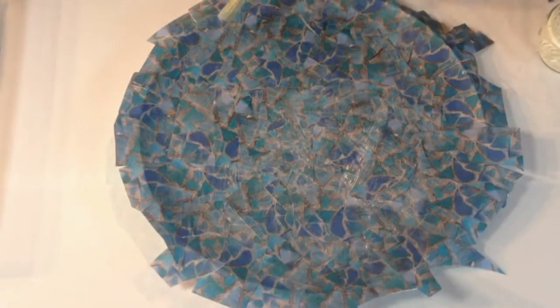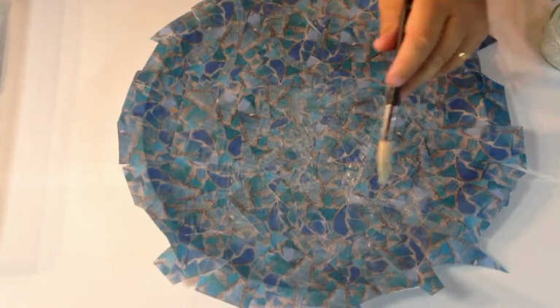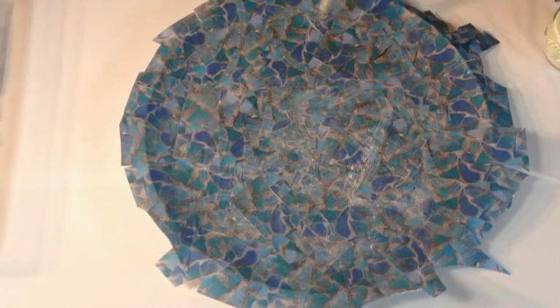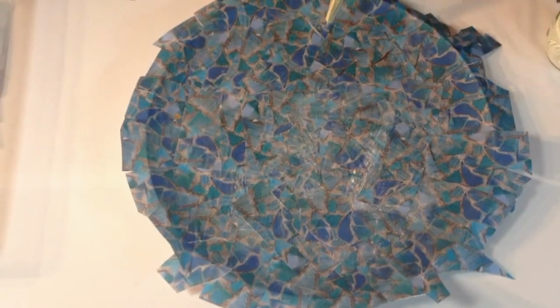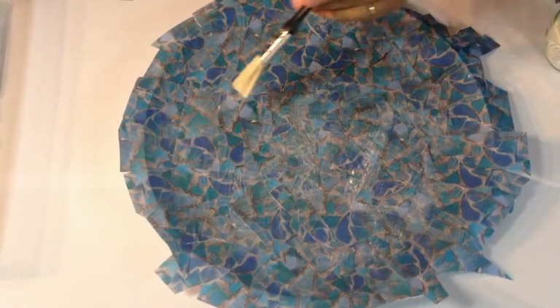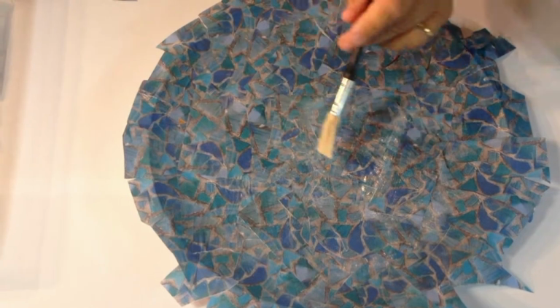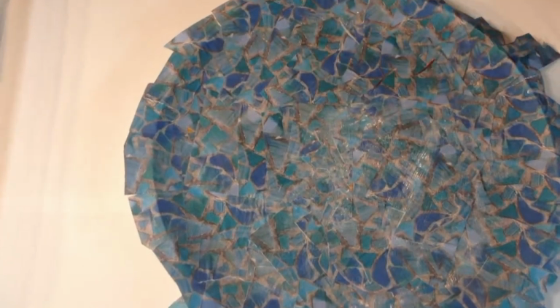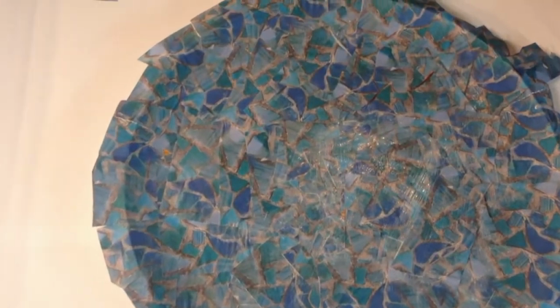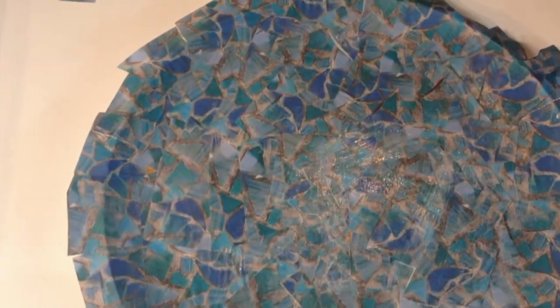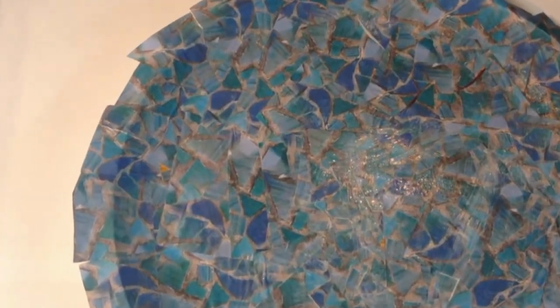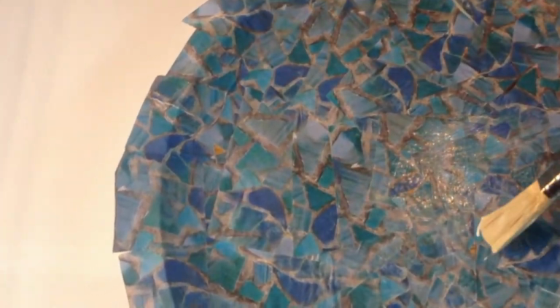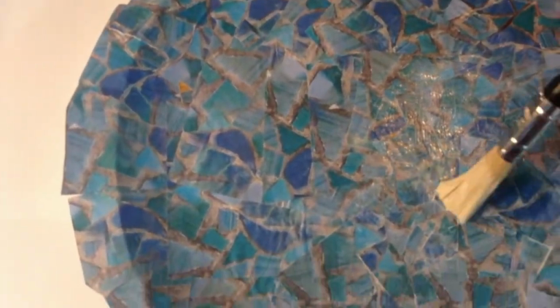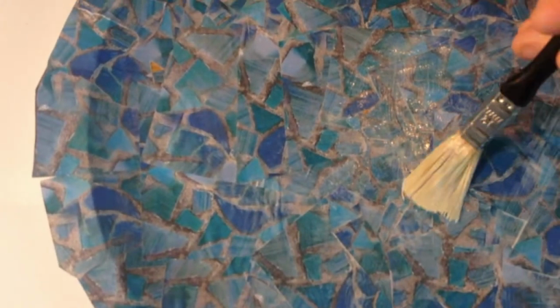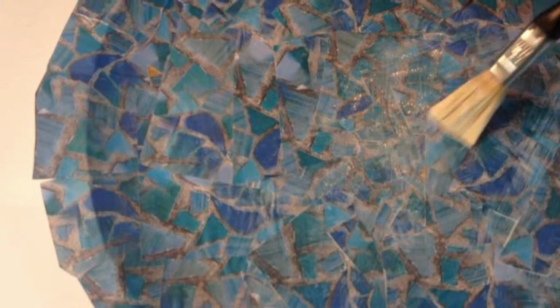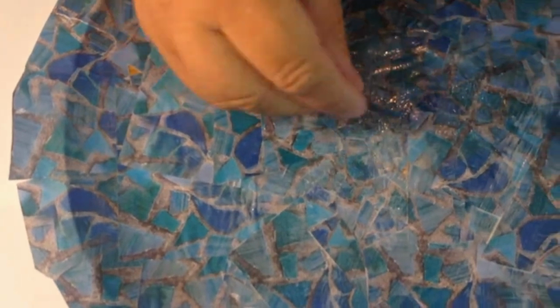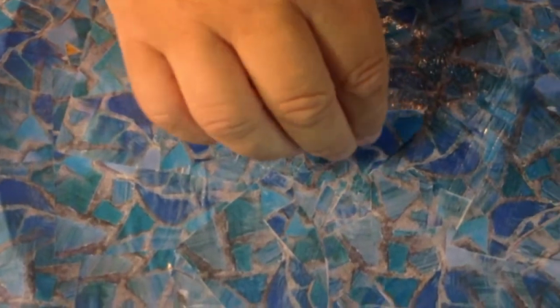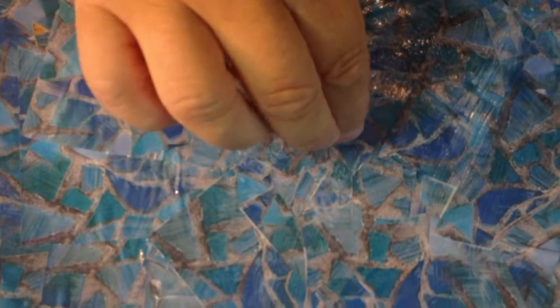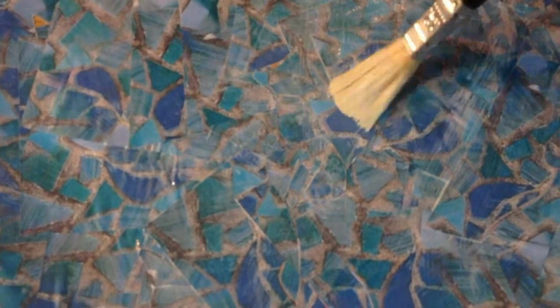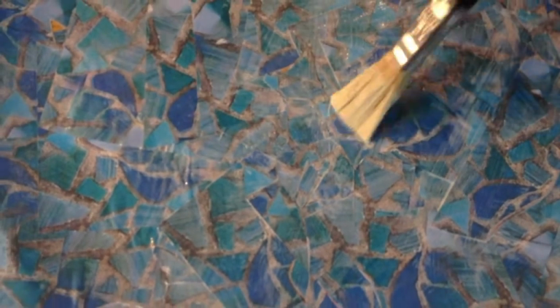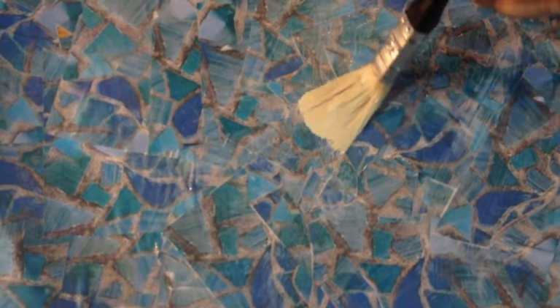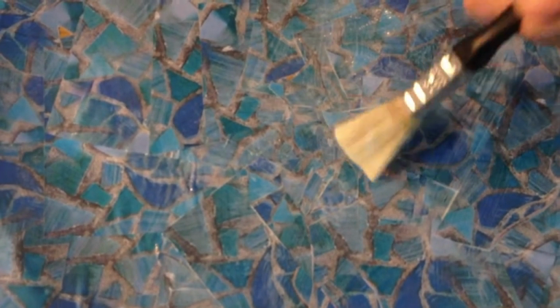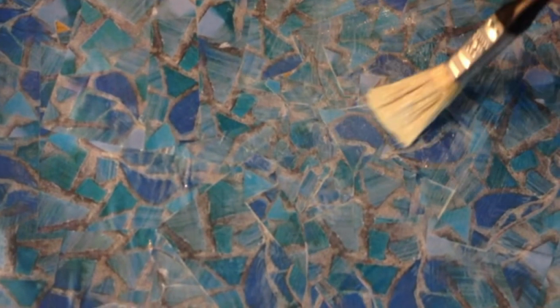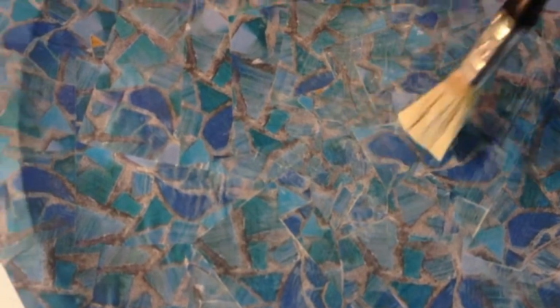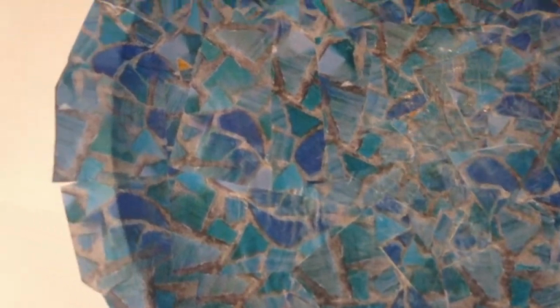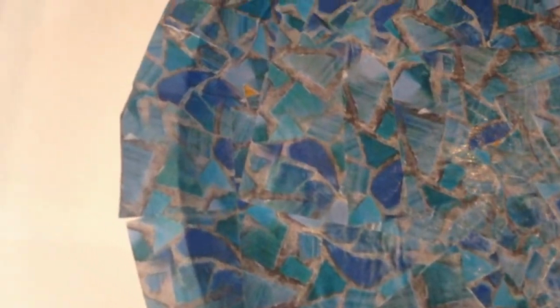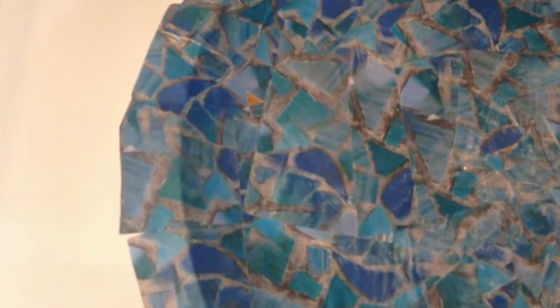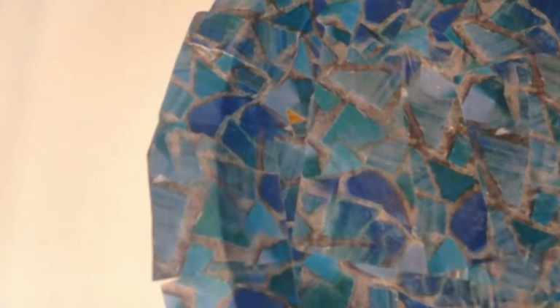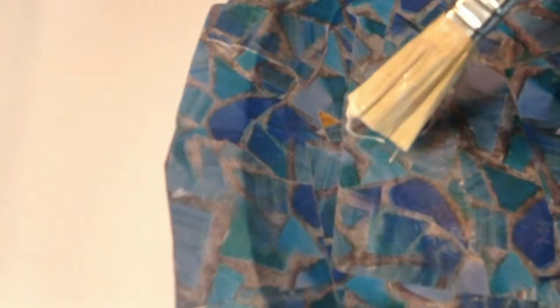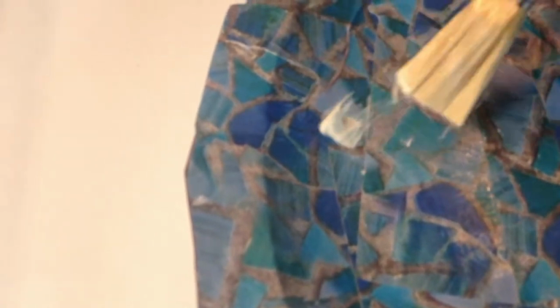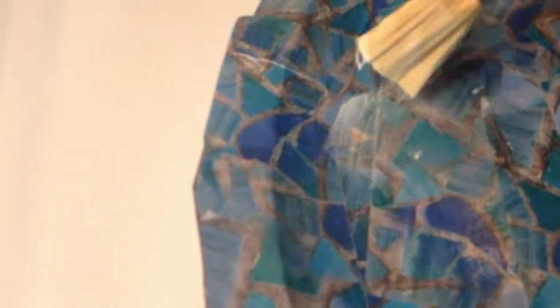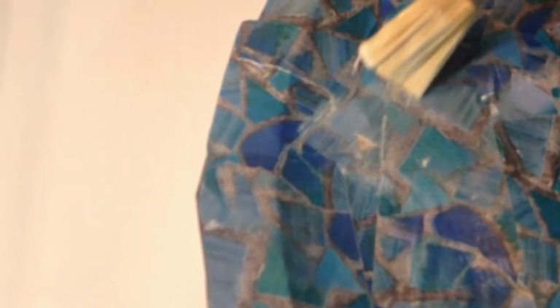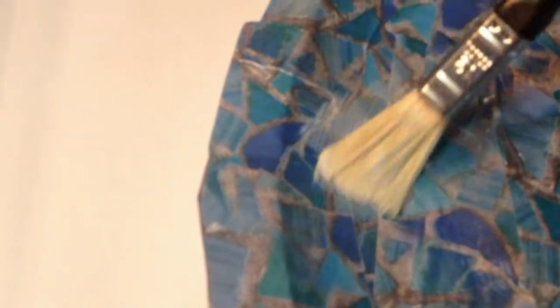When you've finished, just check for any little gaps. I can spot one or two there - just a little bit of glue, take a sliver more and pop those over the top like that, just filling in any little areas that may have been missed.